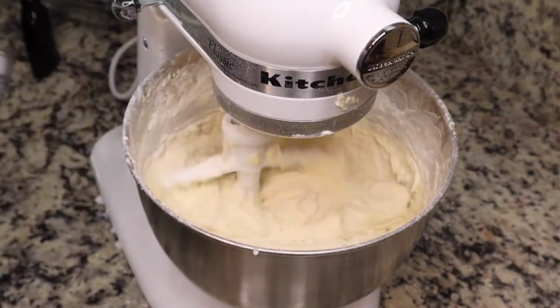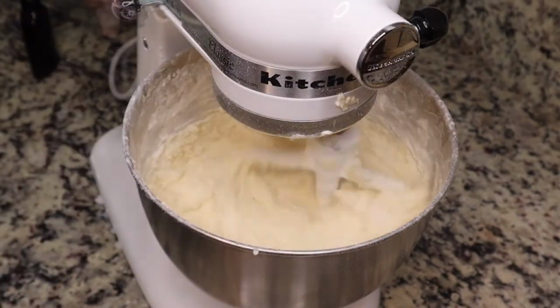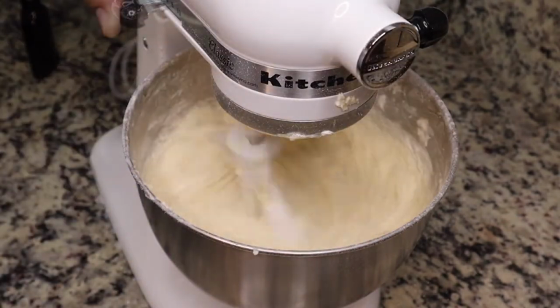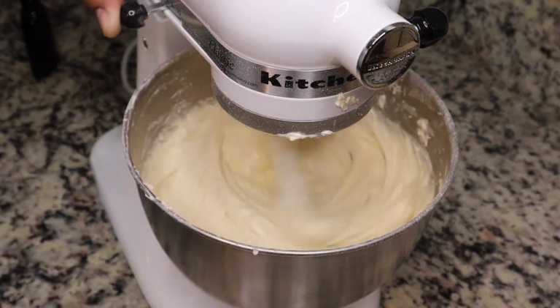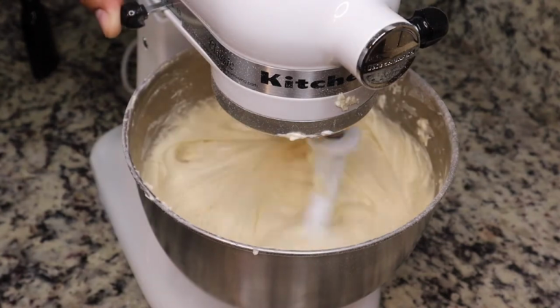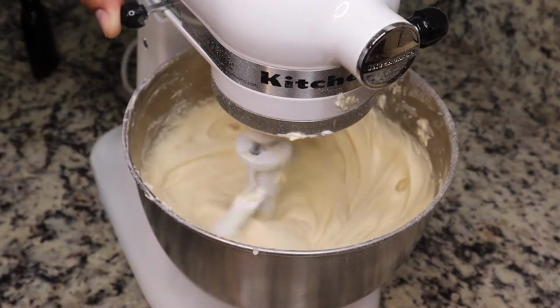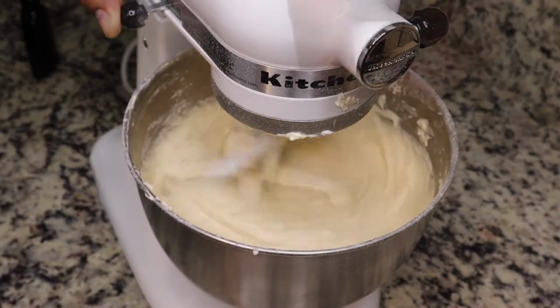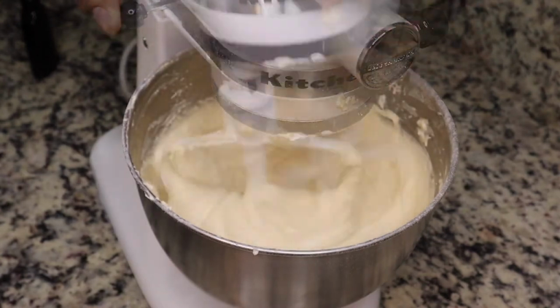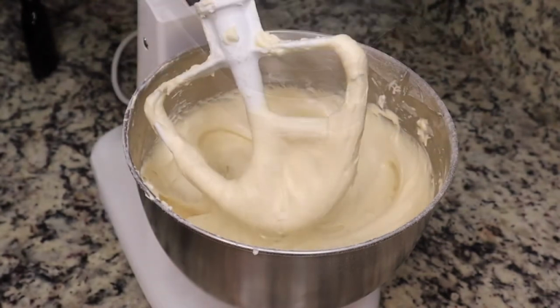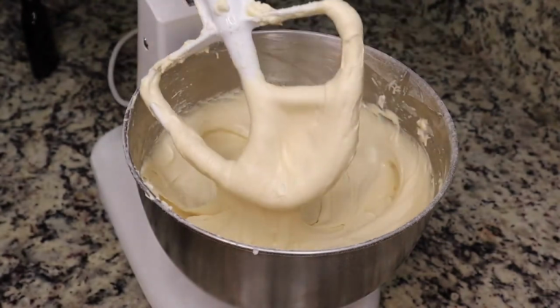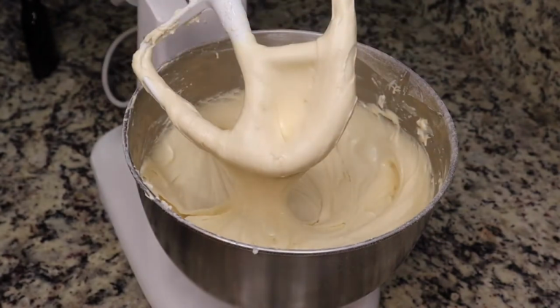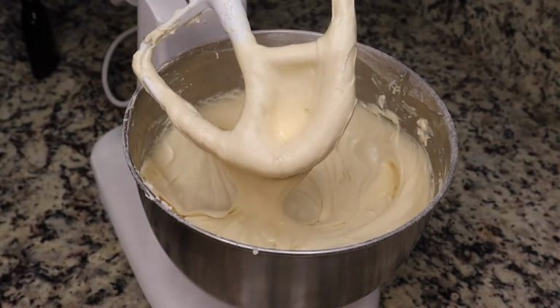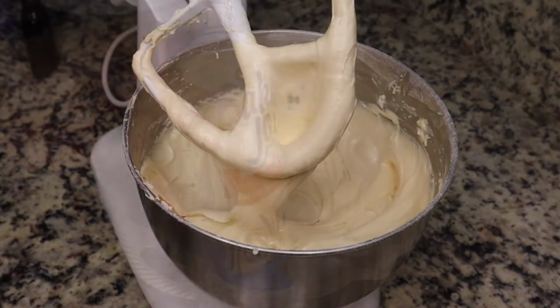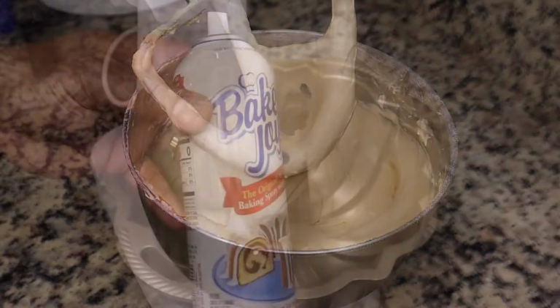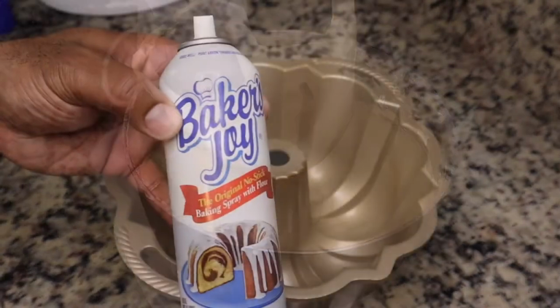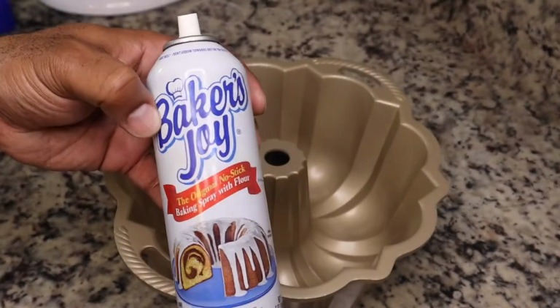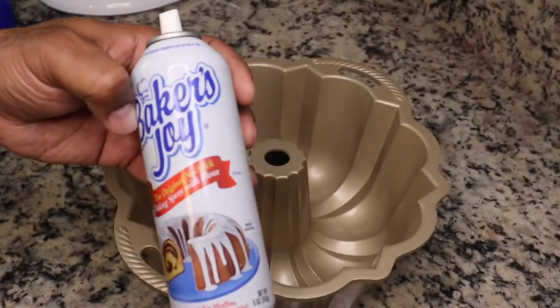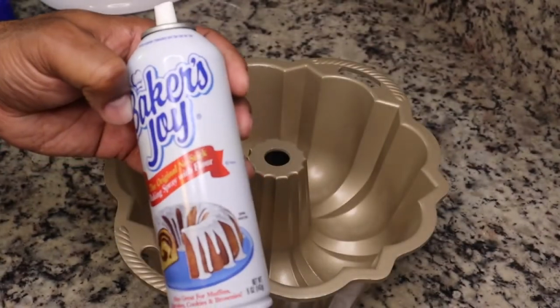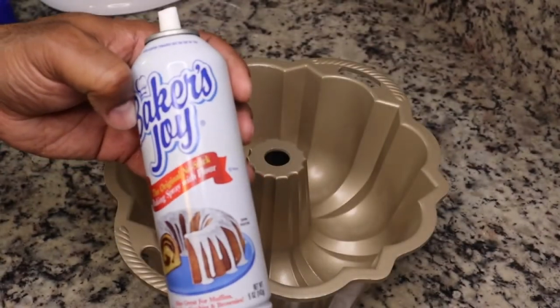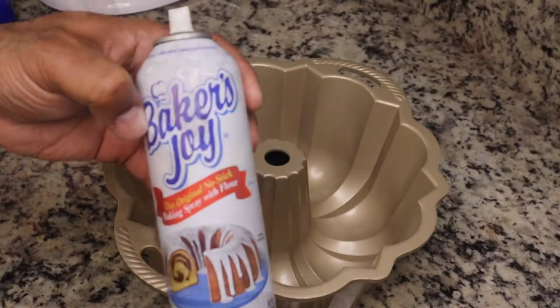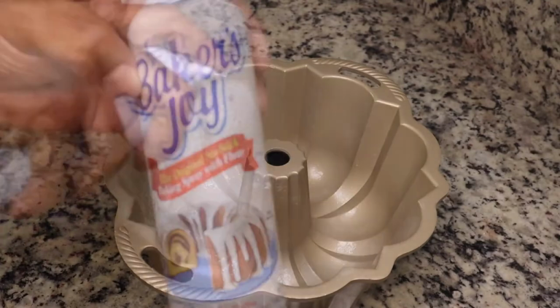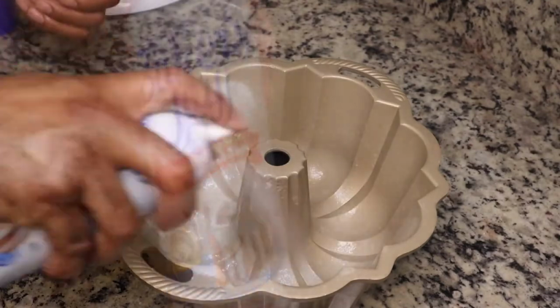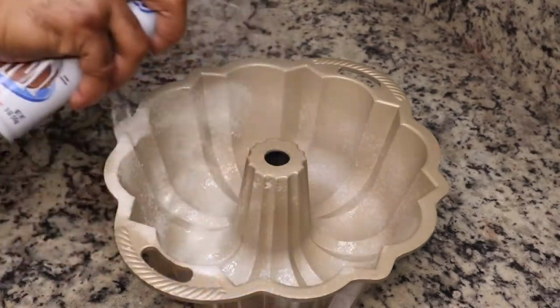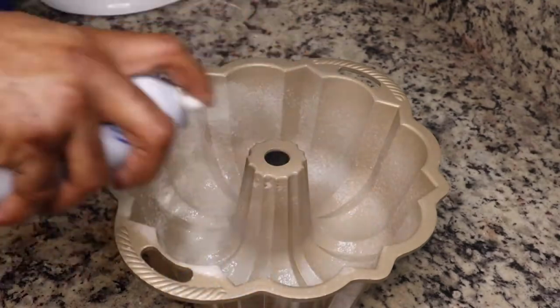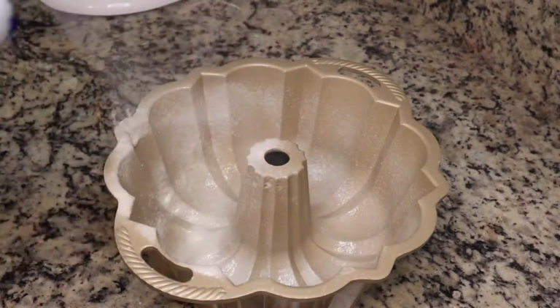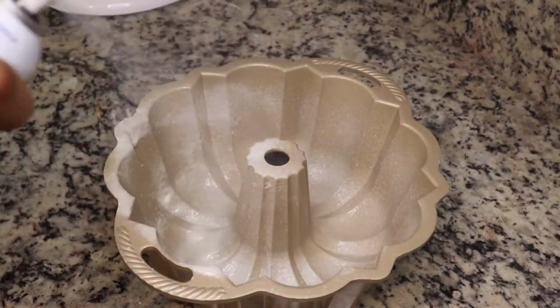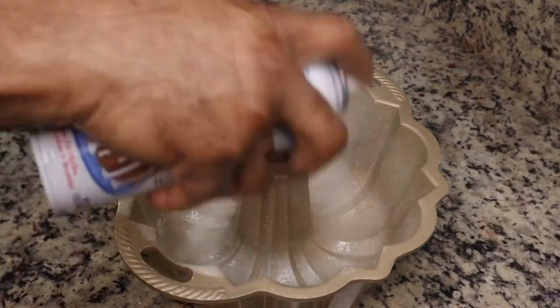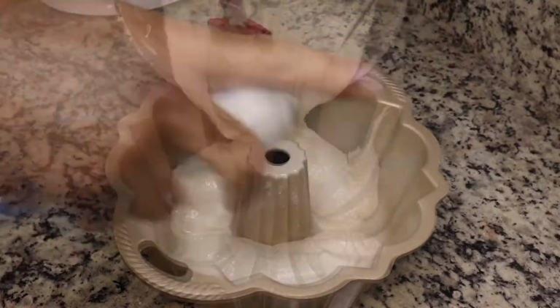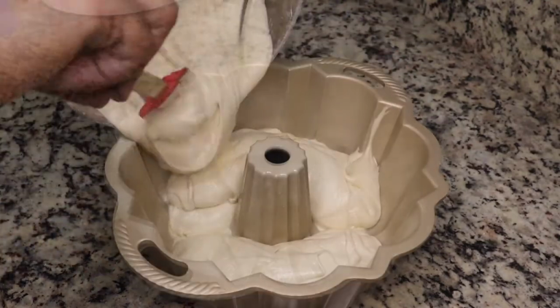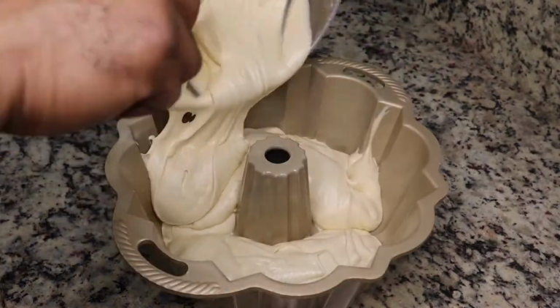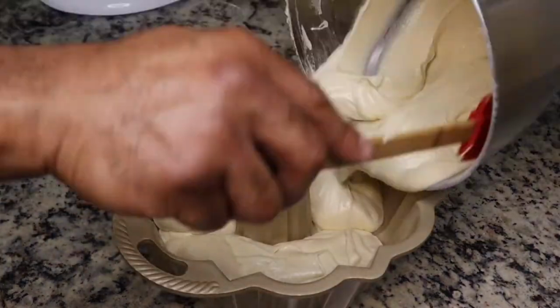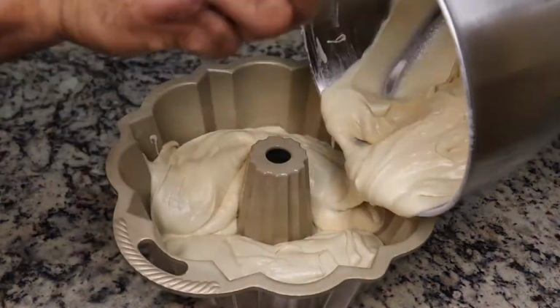The texture of this pound cake is a little bit different — I will say it is lighter. But it still has really good flavor. Pound cake can be kind of dense sometimes, but this one still has really good flavor.